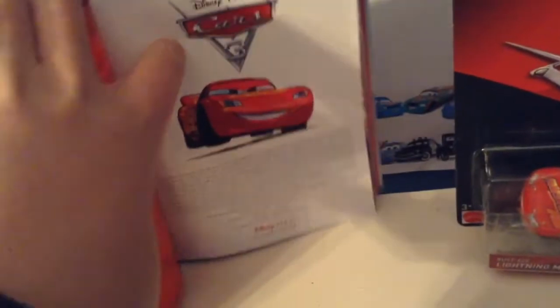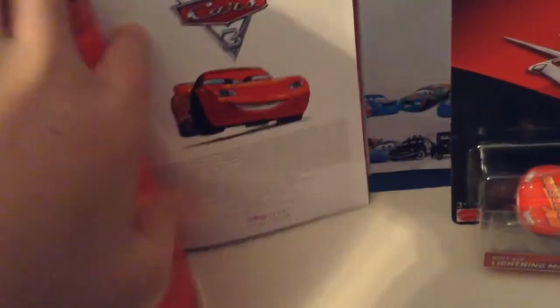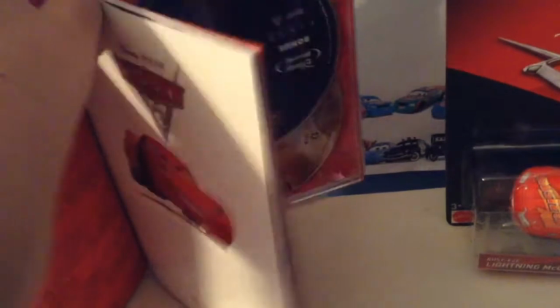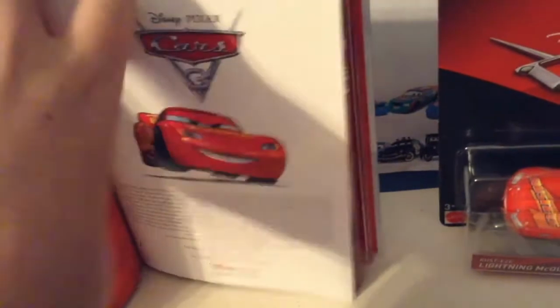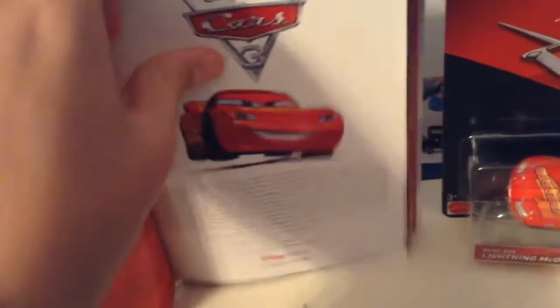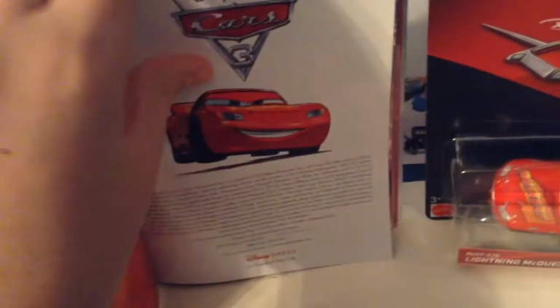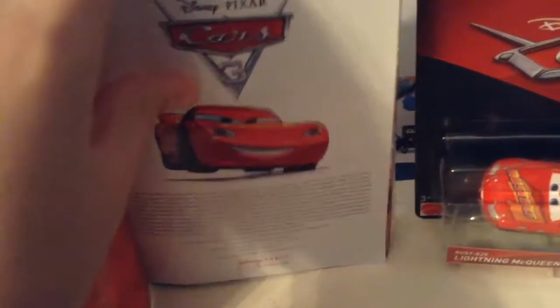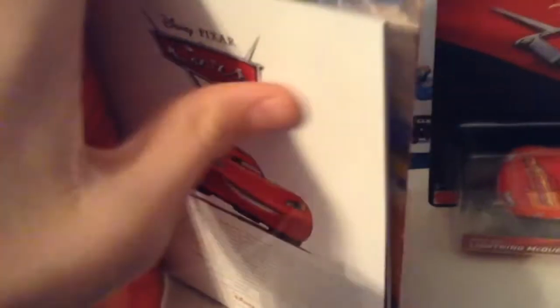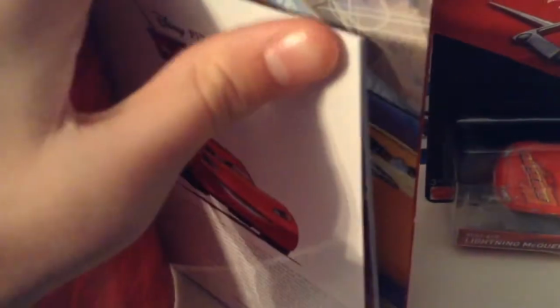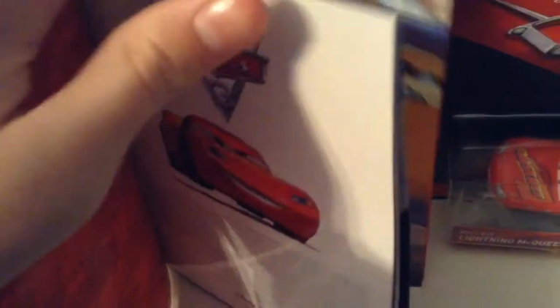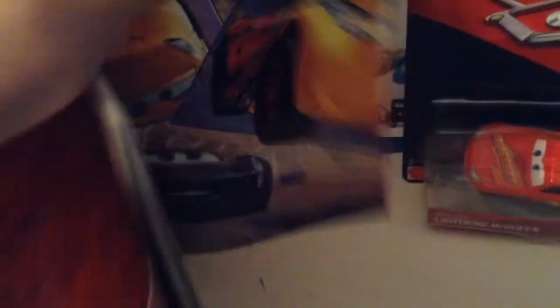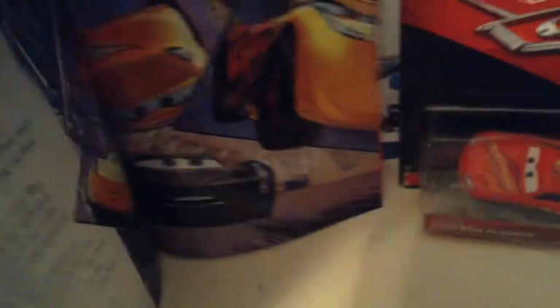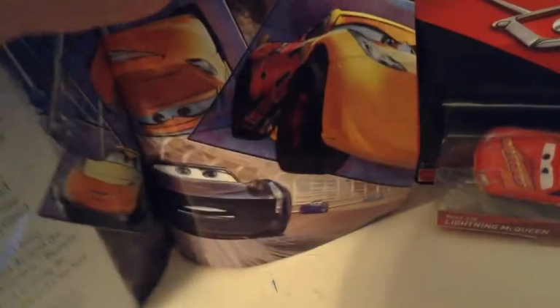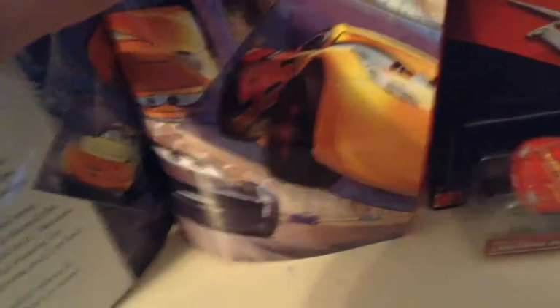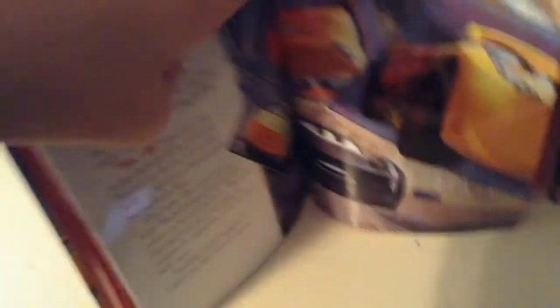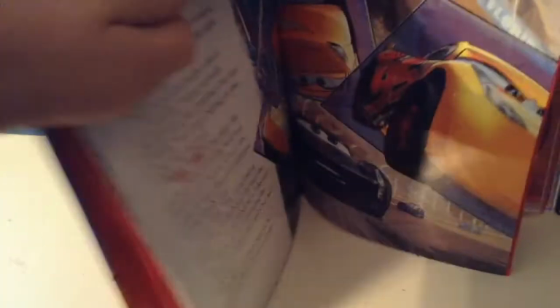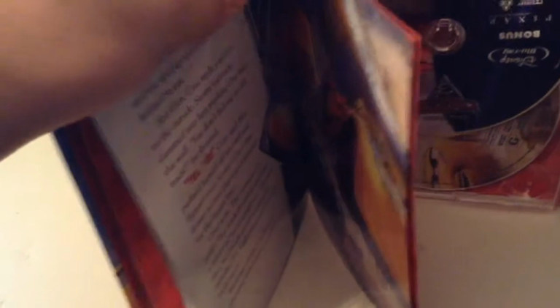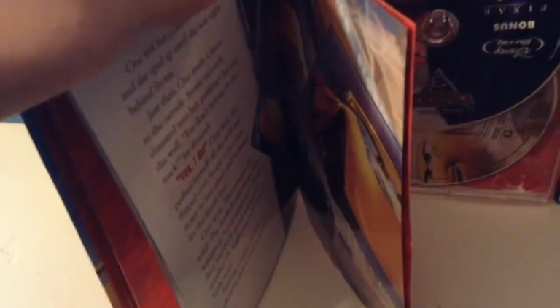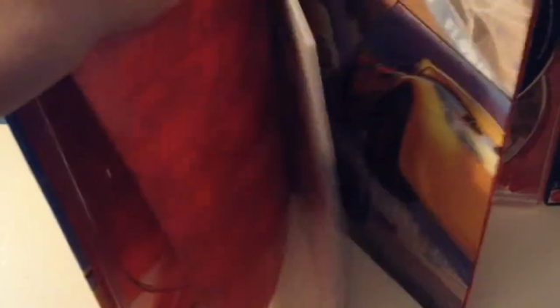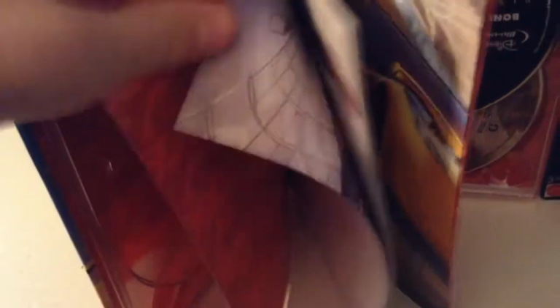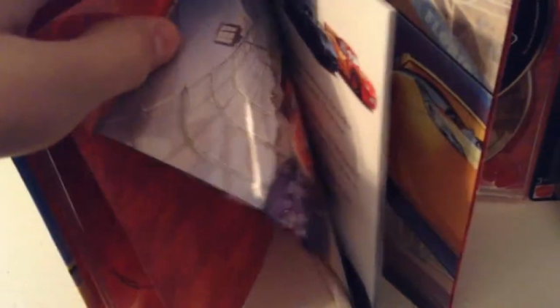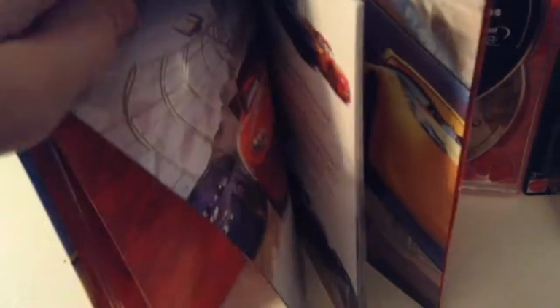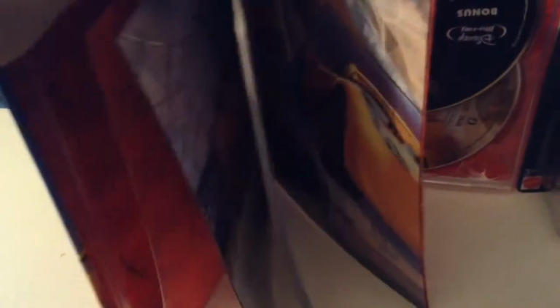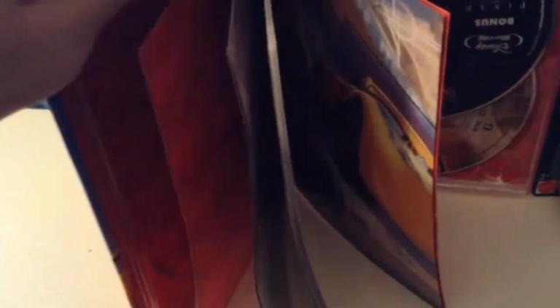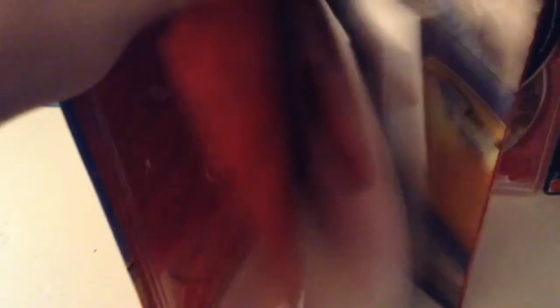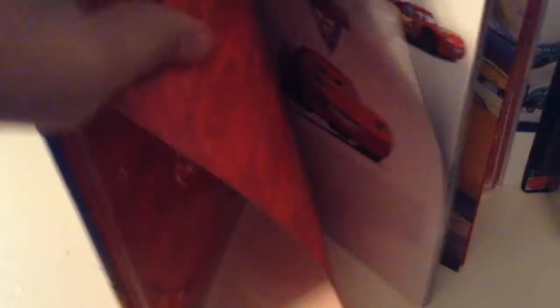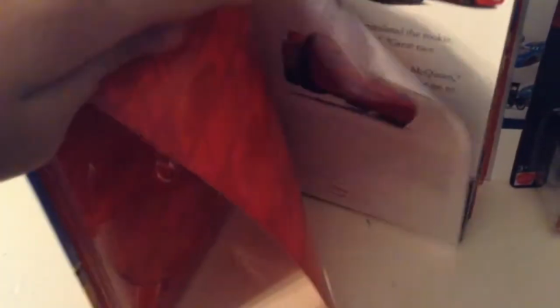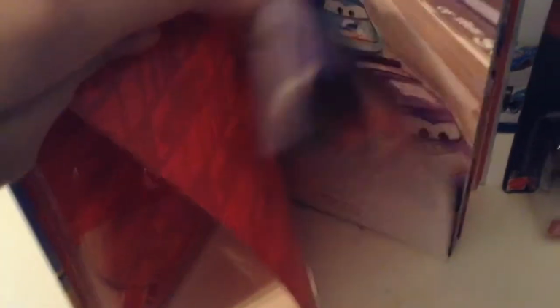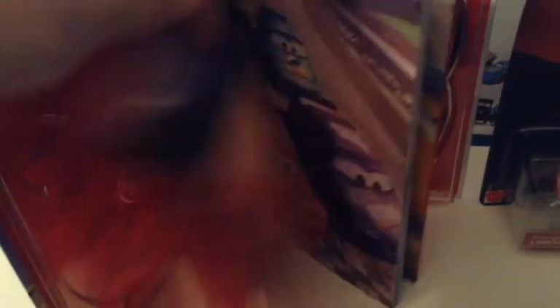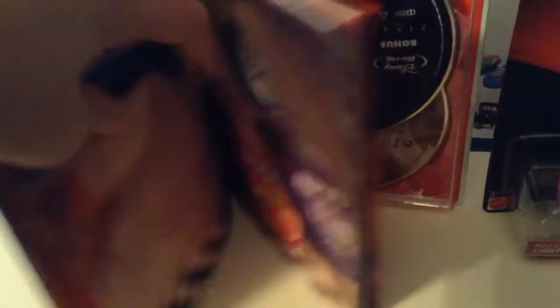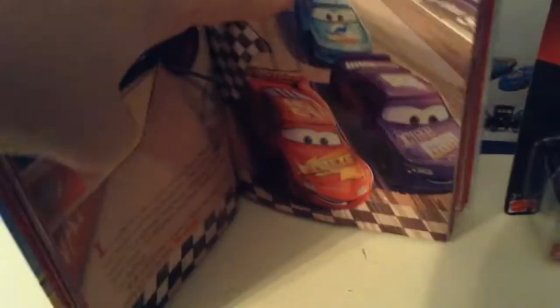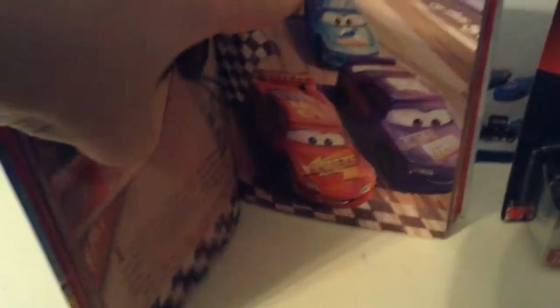It just came out today, November 7th. I personally got the Target exclusive one that comes with a storybook. That's pretty cool. It's stuck inside the DVD. The artwork's great.